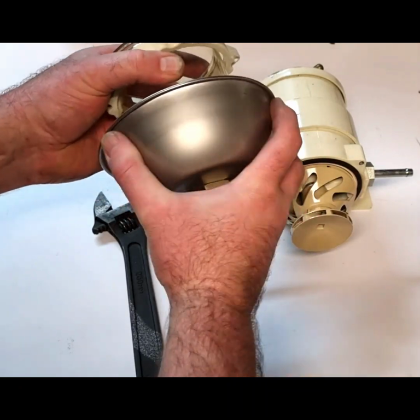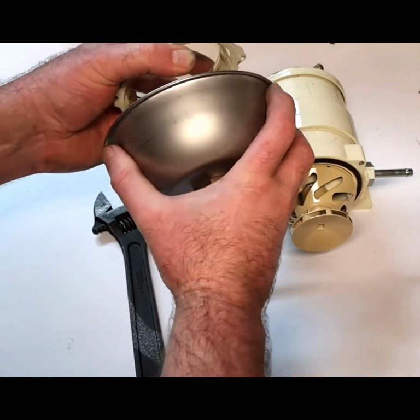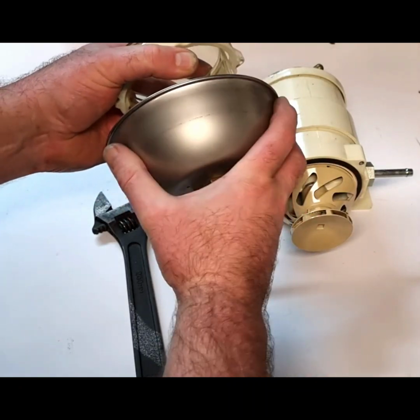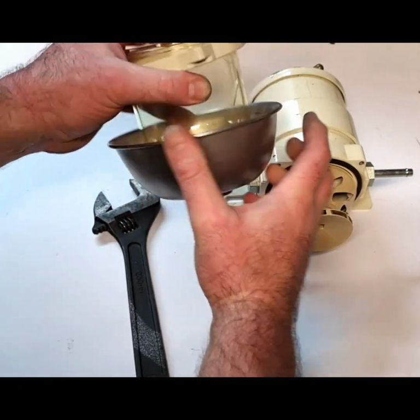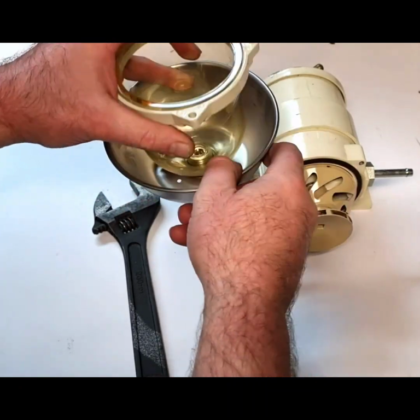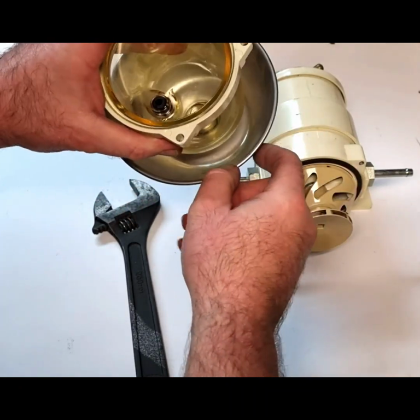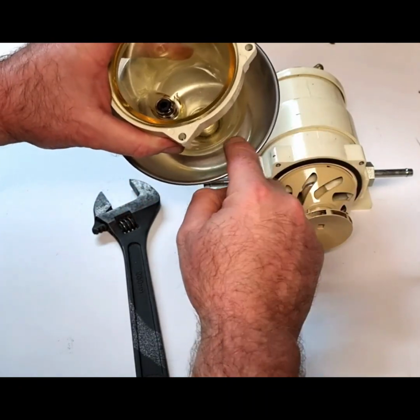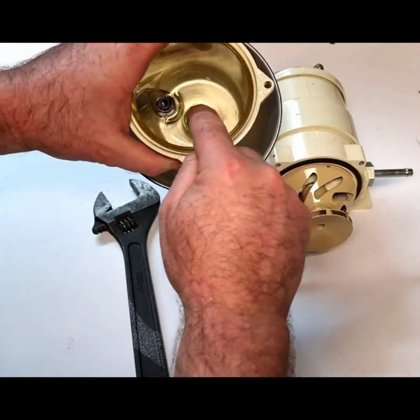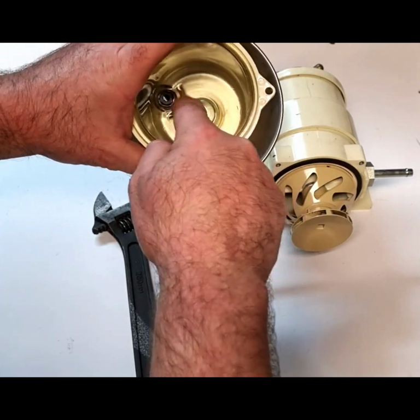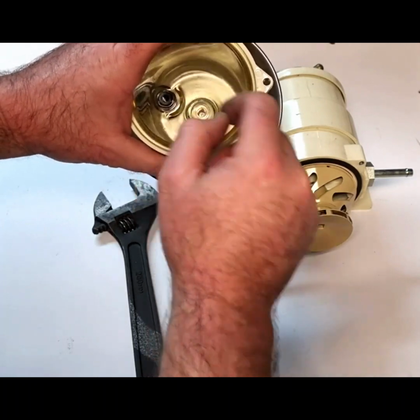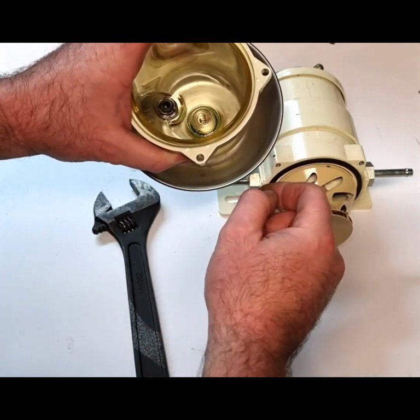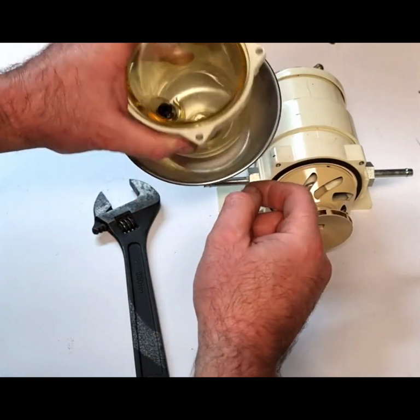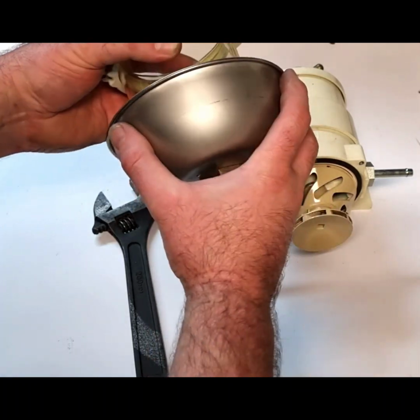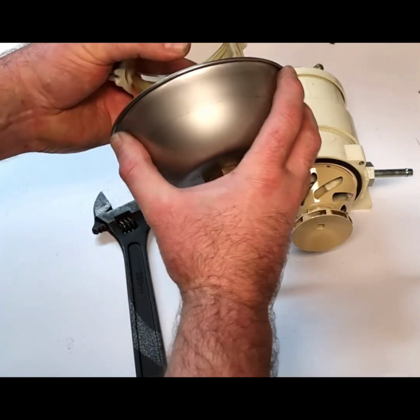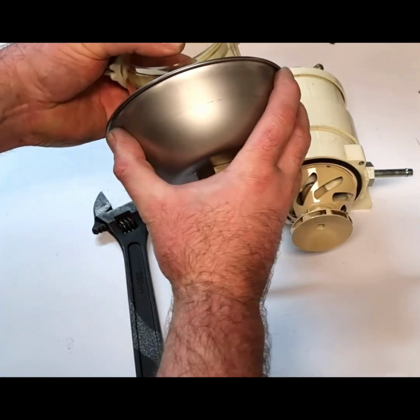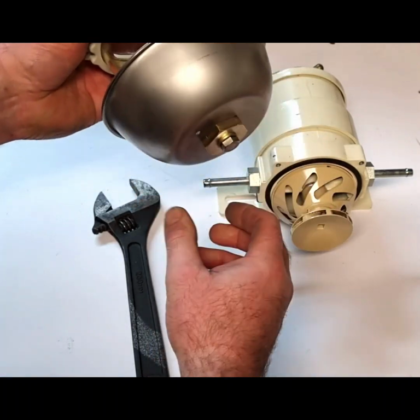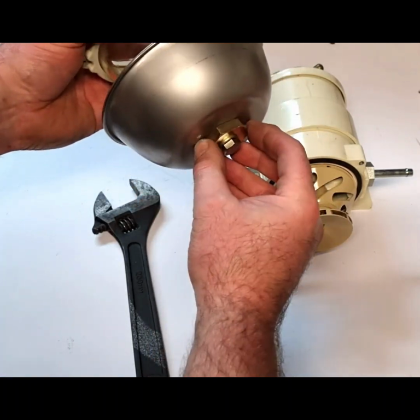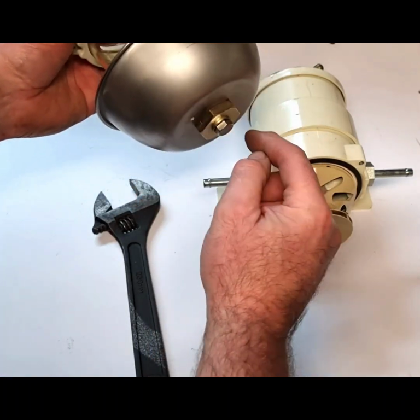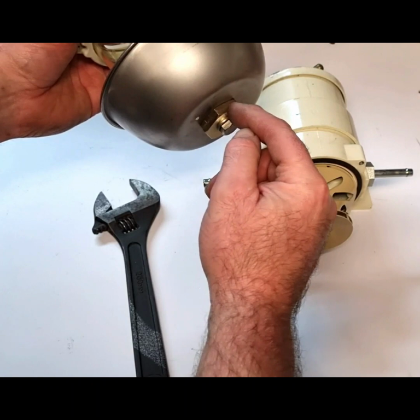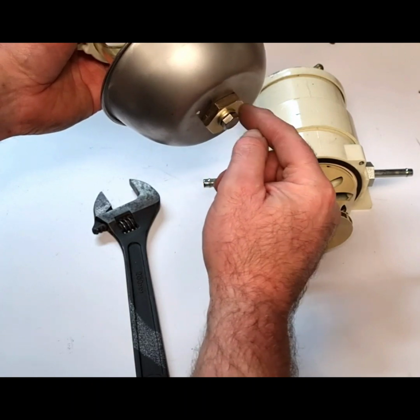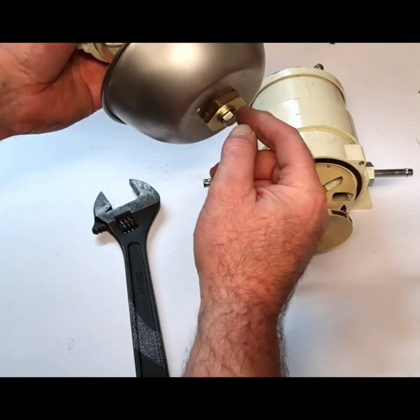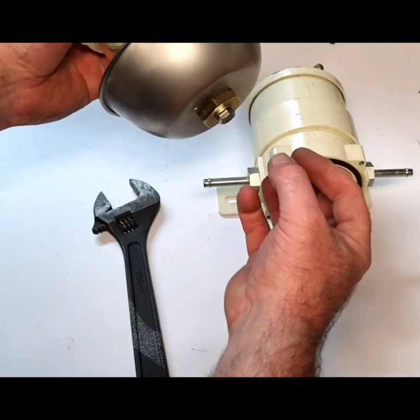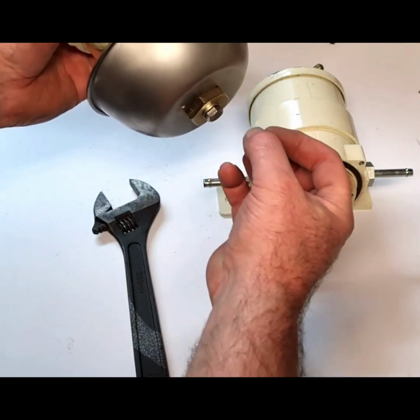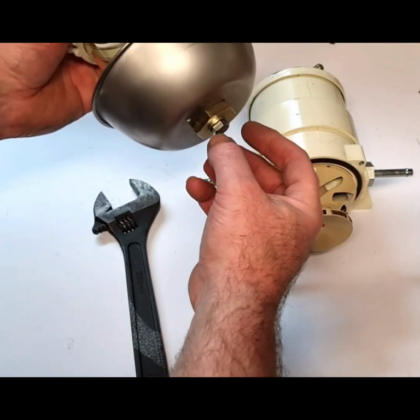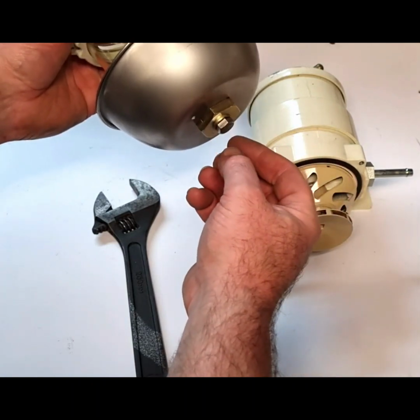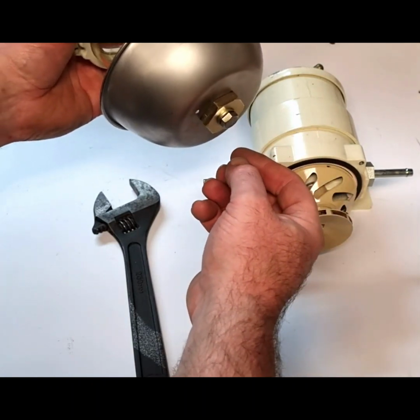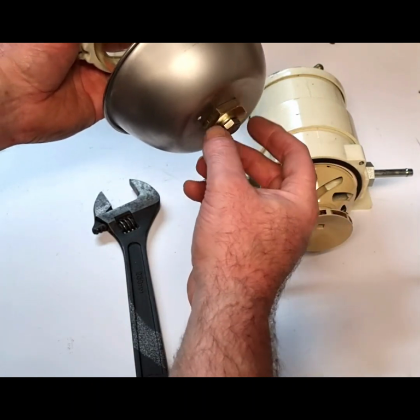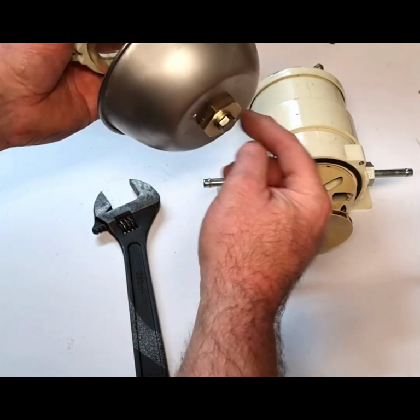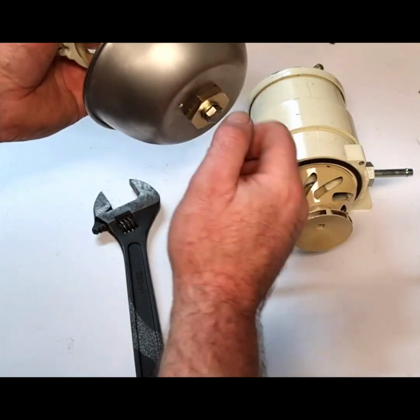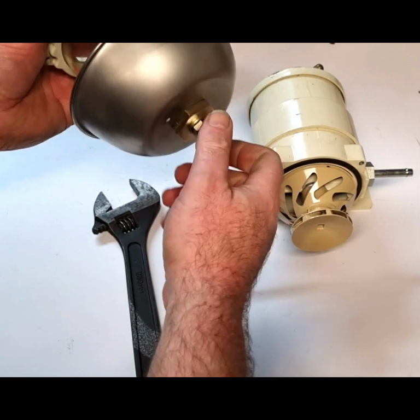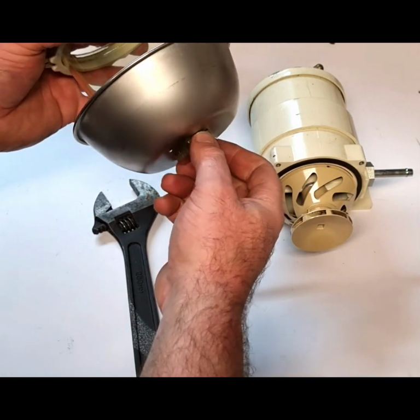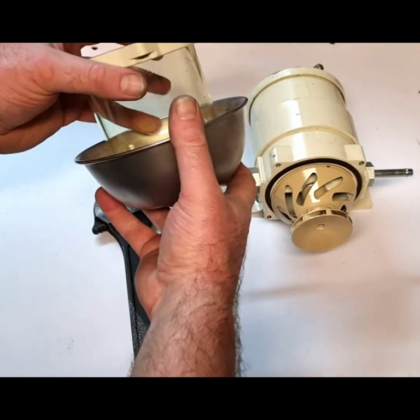It should still just rotate a little bit because the fiber washer creates a little bit of friction and just holds that in place, but the actual rubber seal in there is what's bottoming out — that's why it stops and then goes solid.